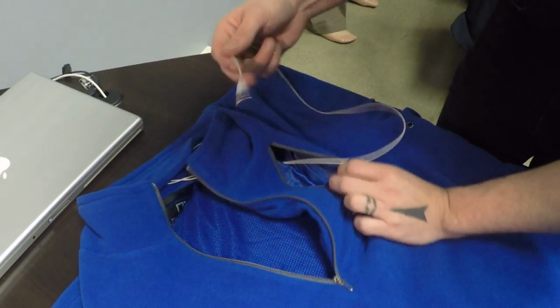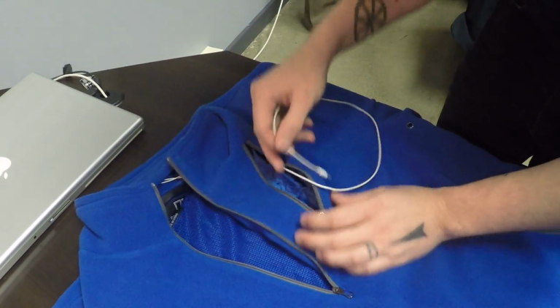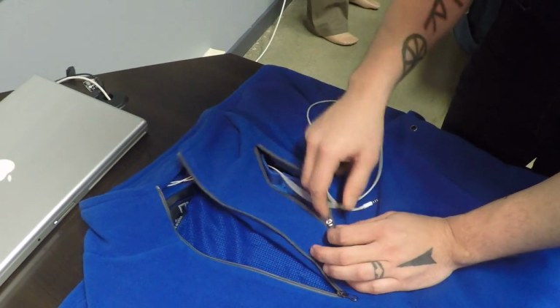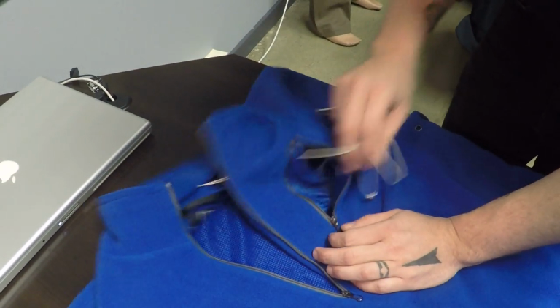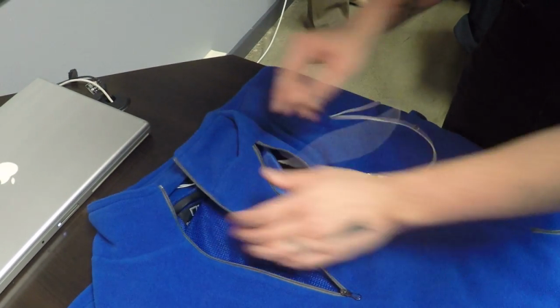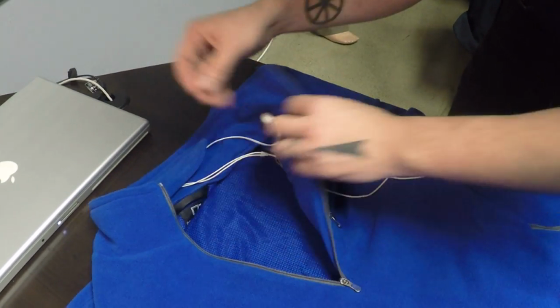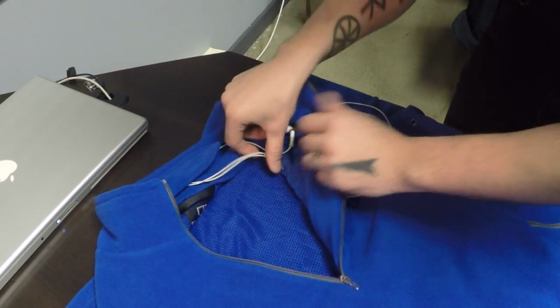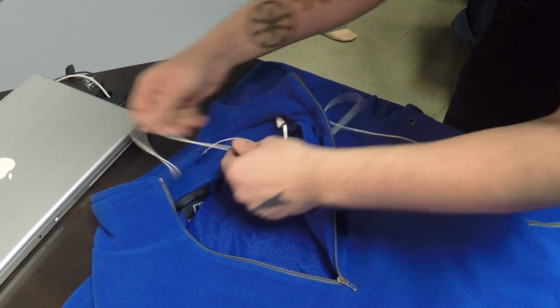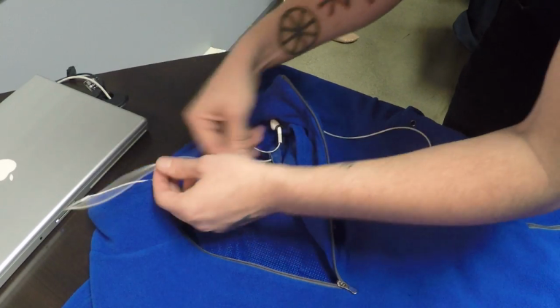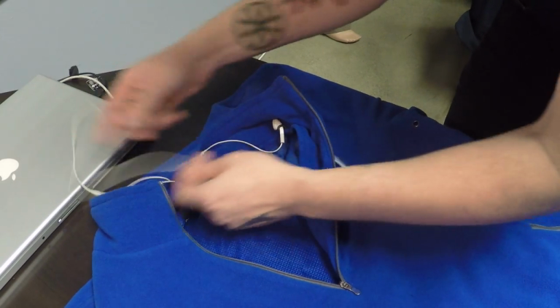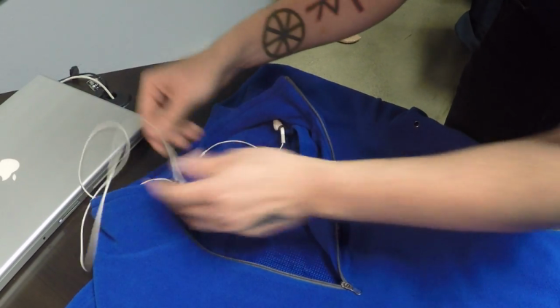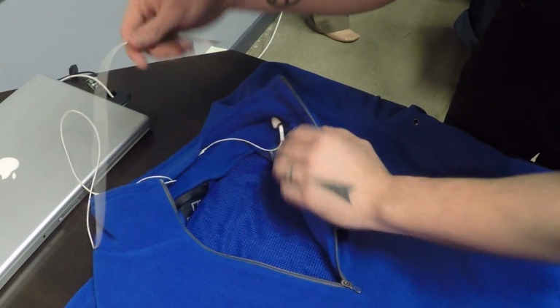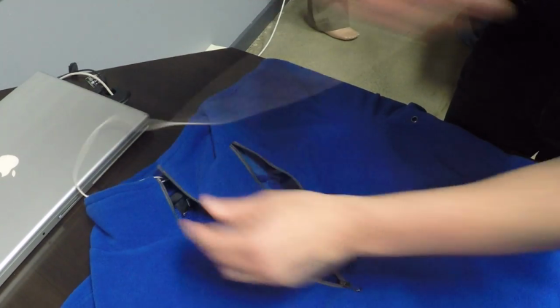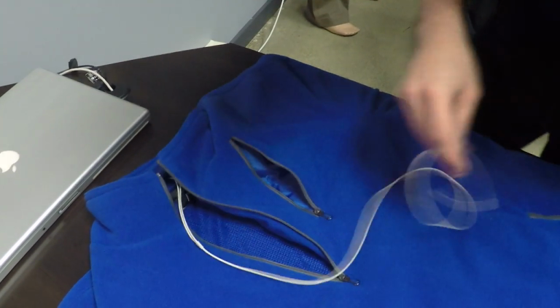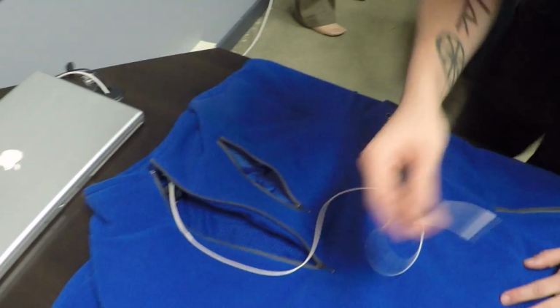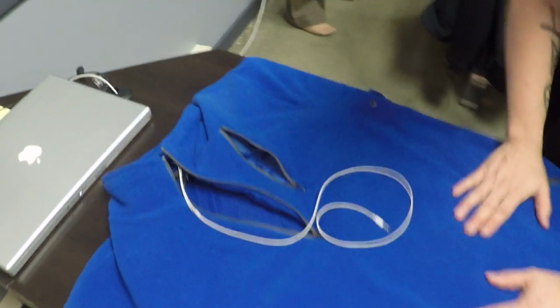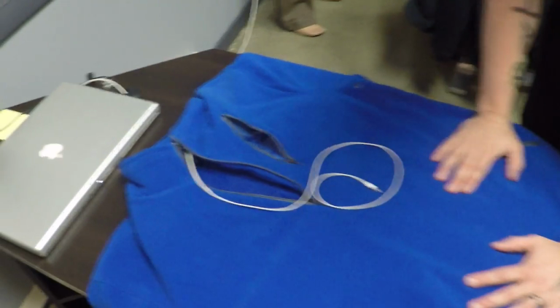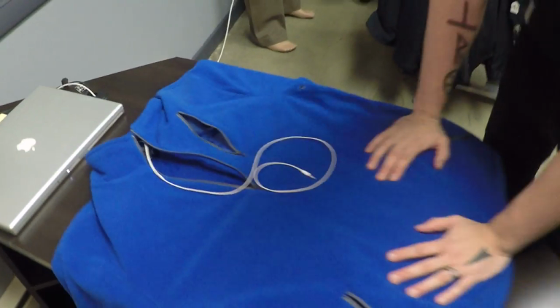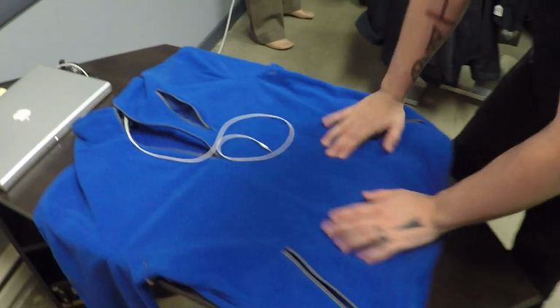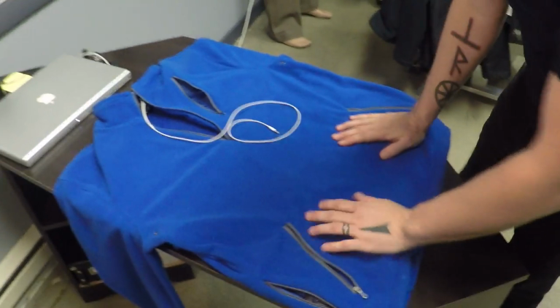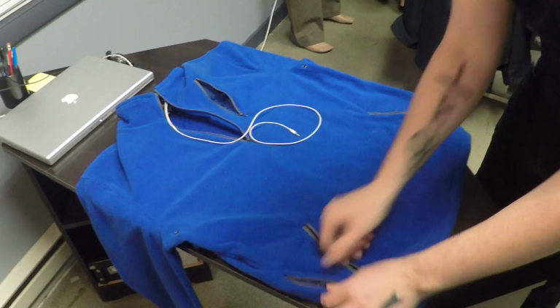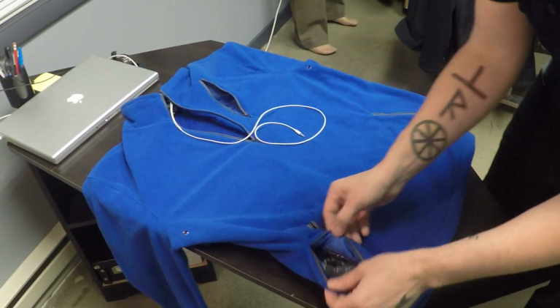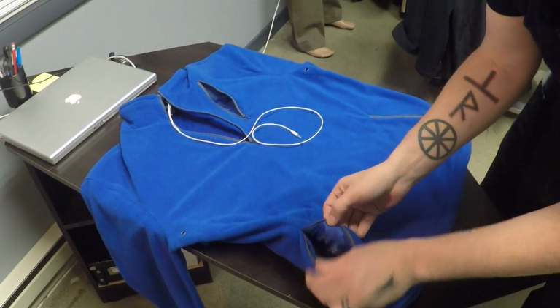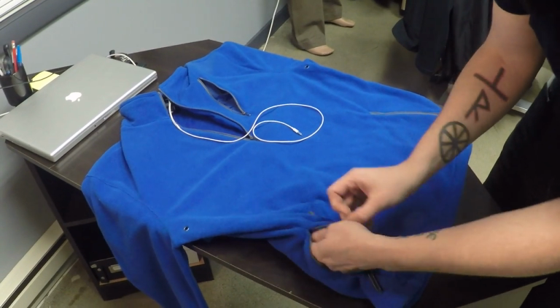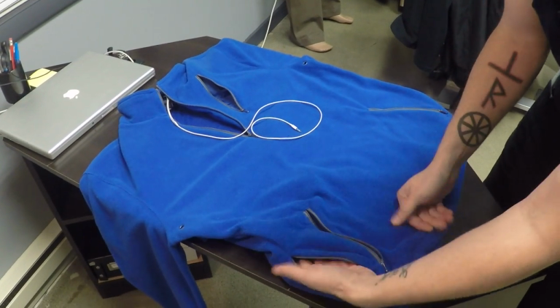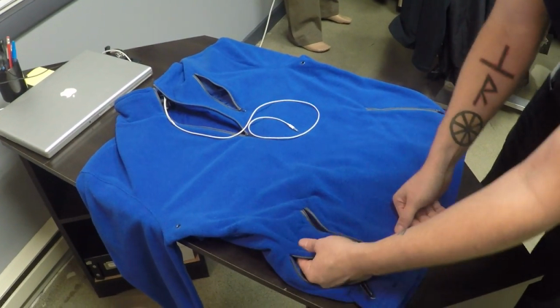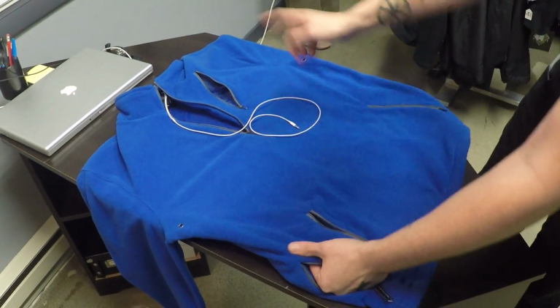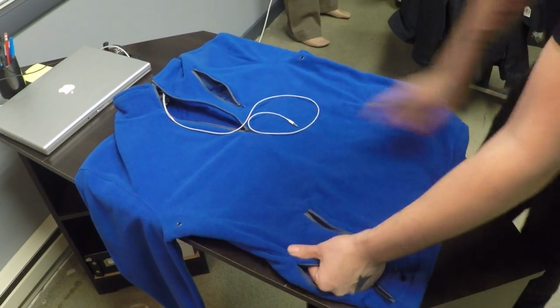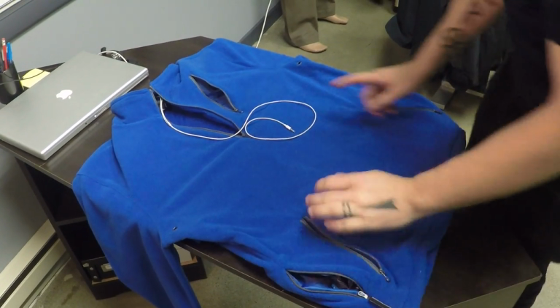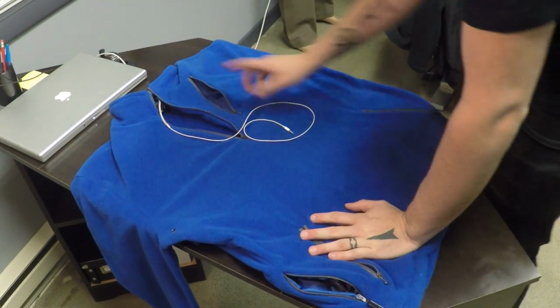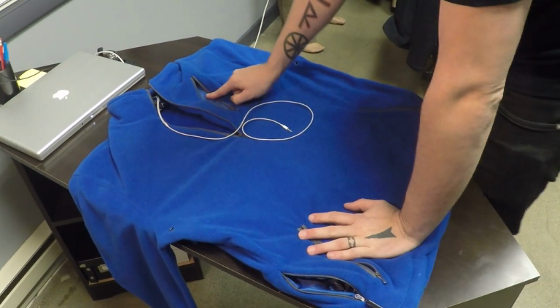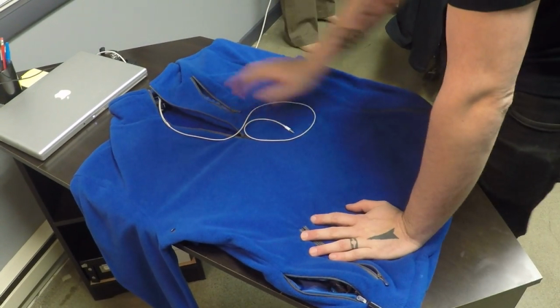This will plug right into your device, then you can just seal this up. The other options are these two hand warmer pockets down here. You can also wire through this side pocket — it's basically the same as the chest pocket. The hand warmer pockets are a little bit different.